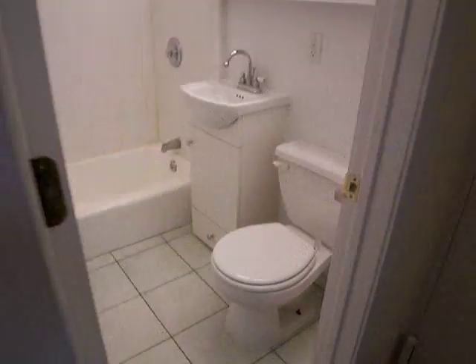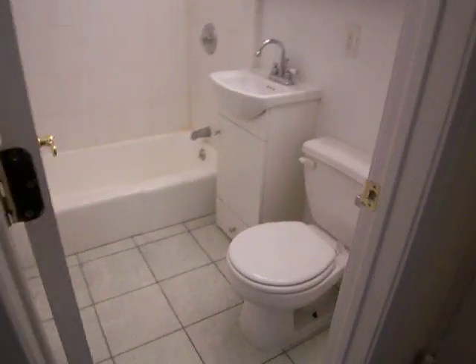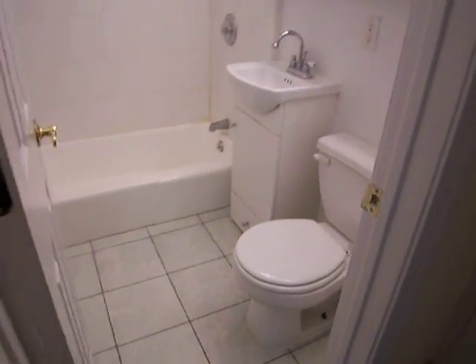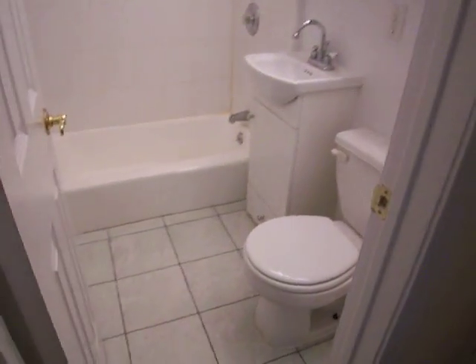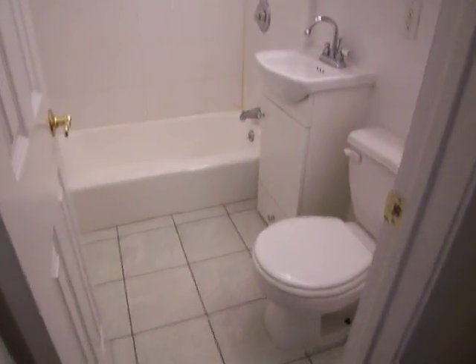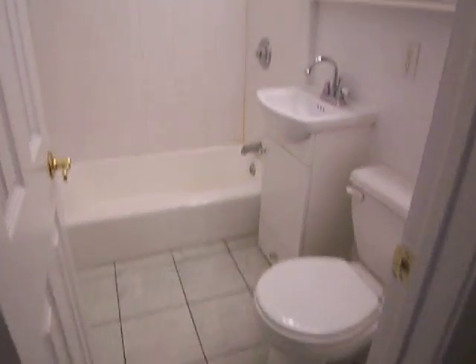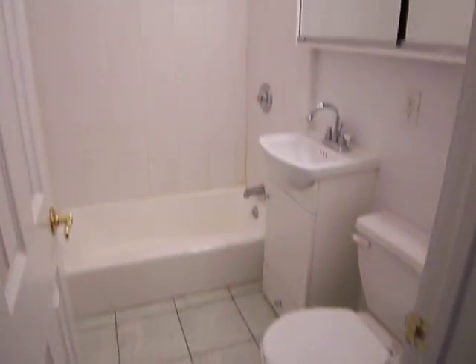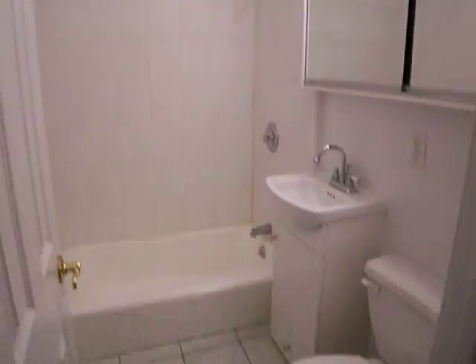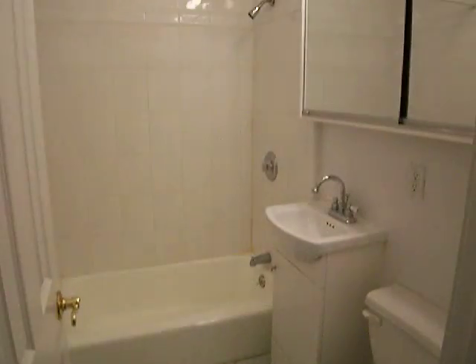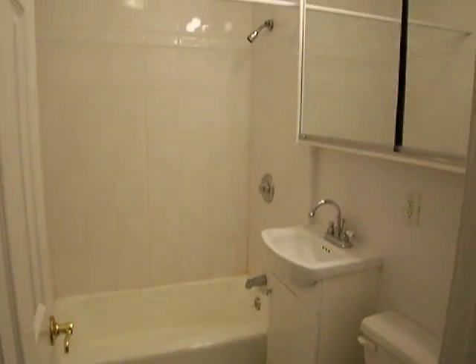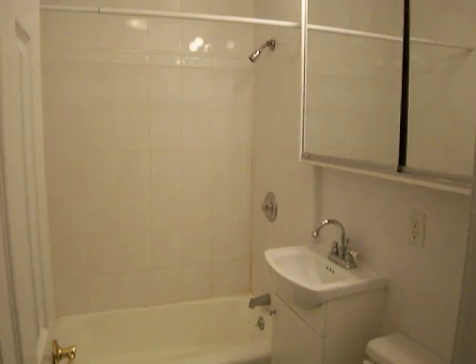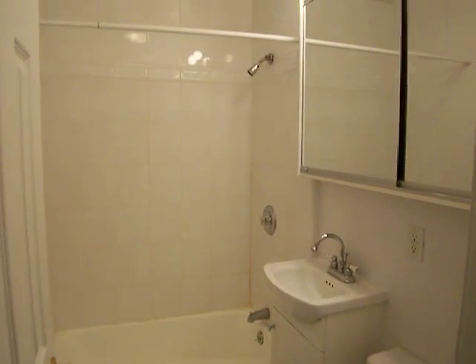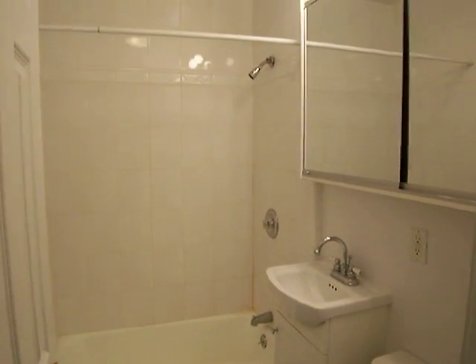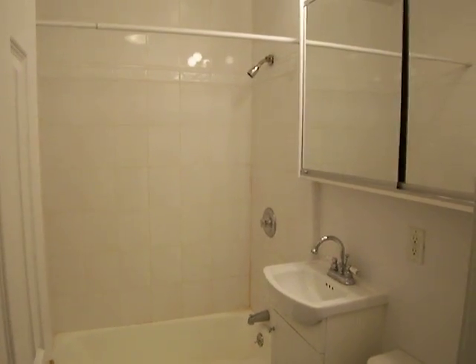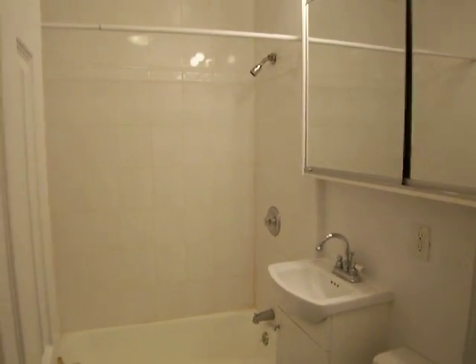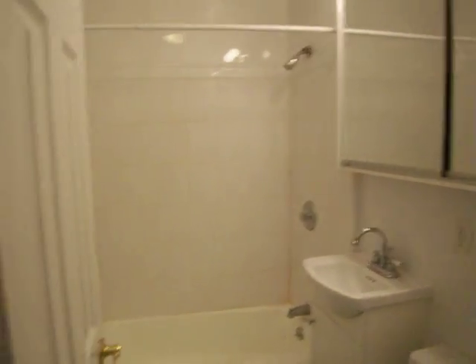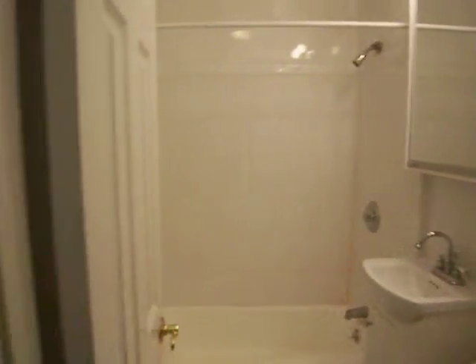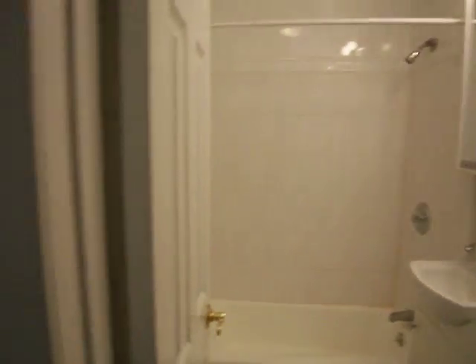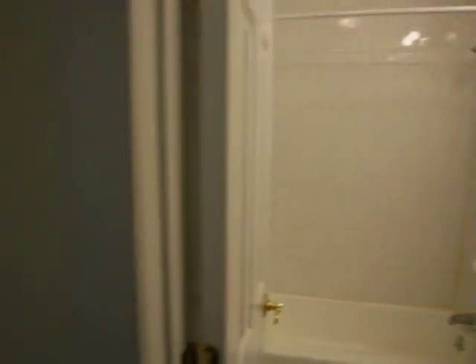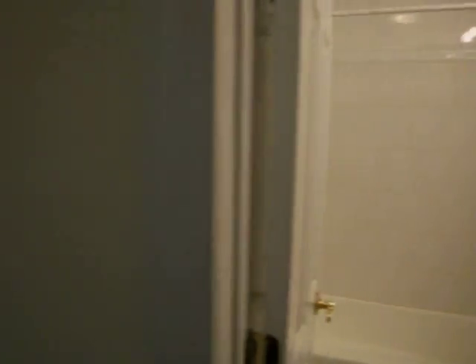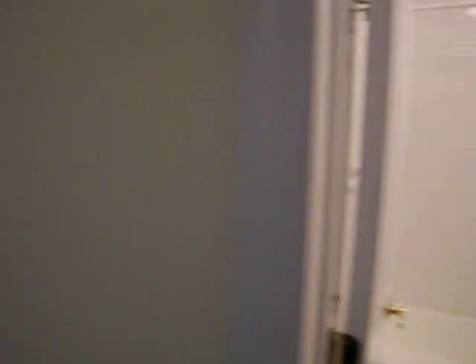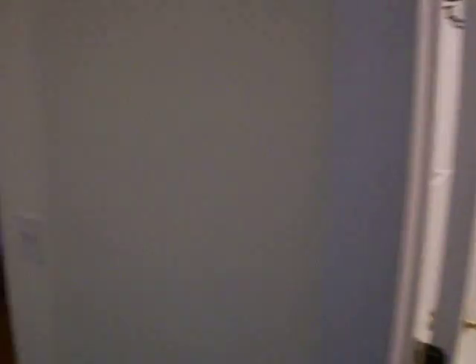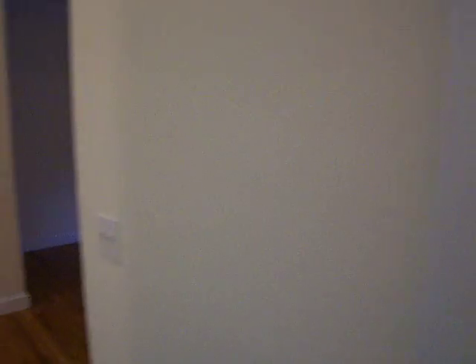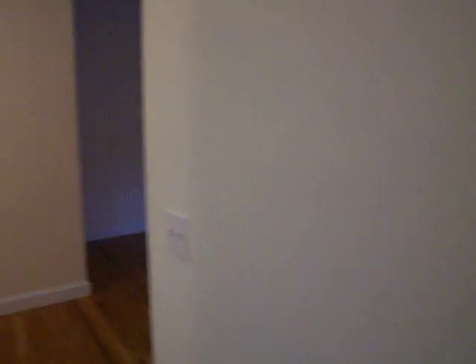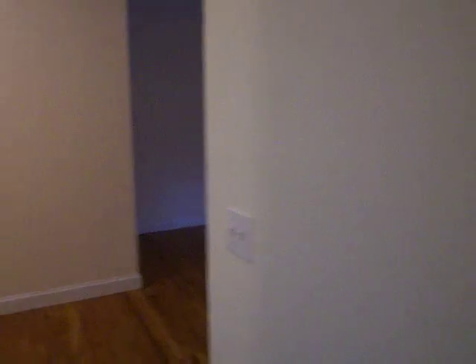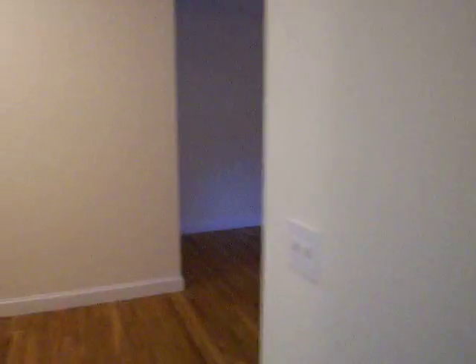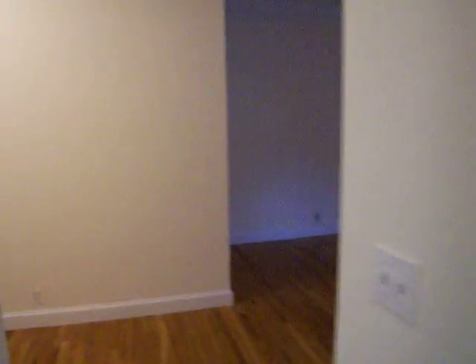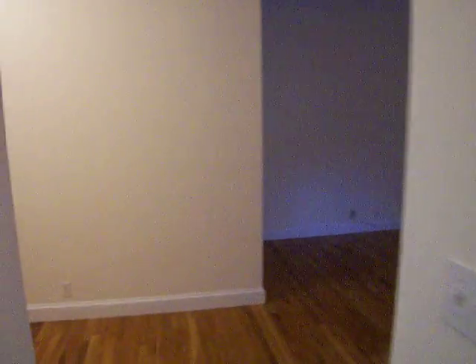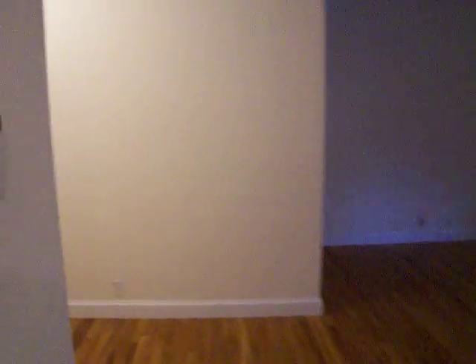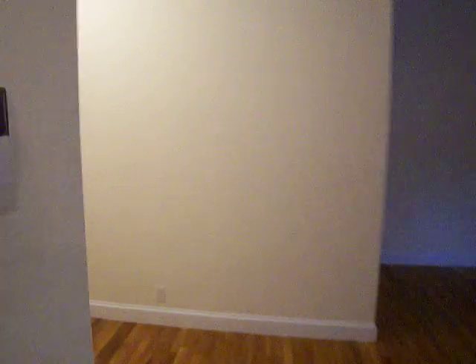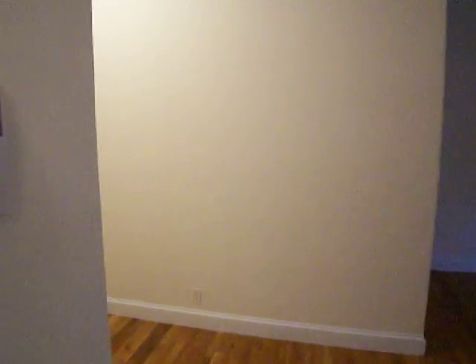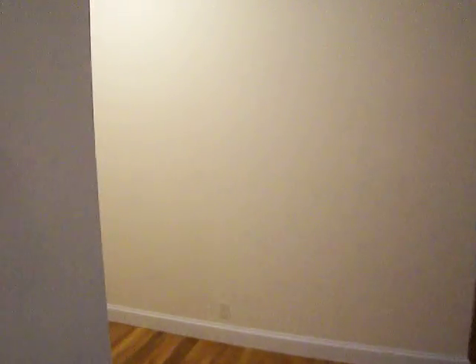The bathroom is nicely renovated. There's a separate dining alcove here.